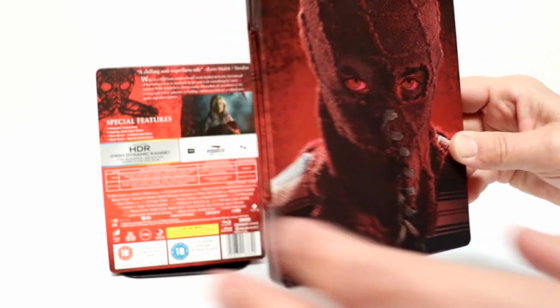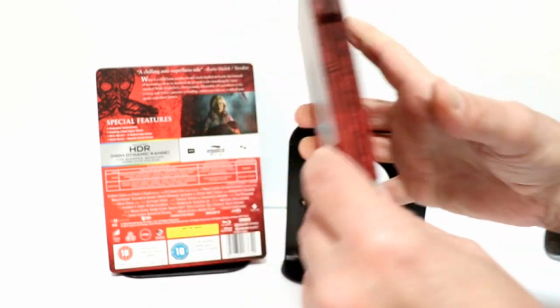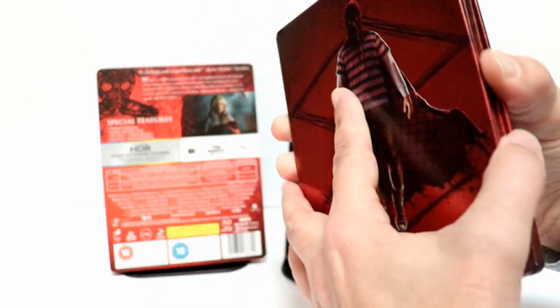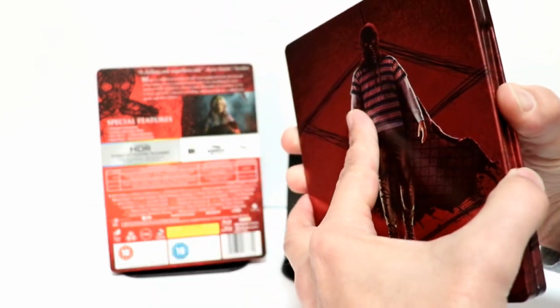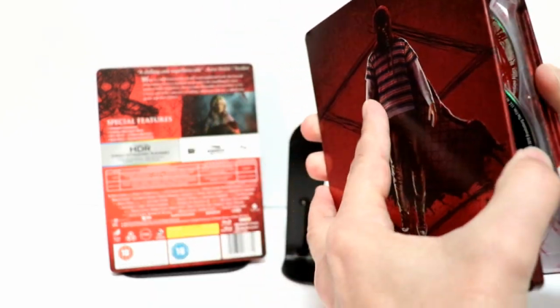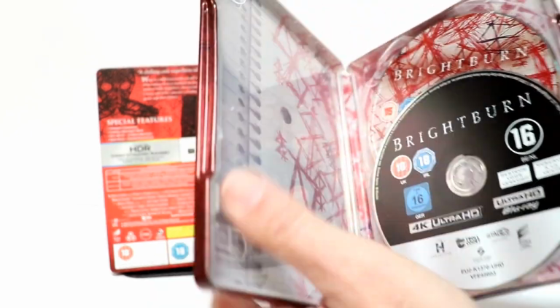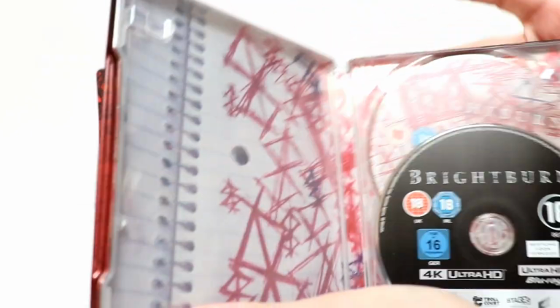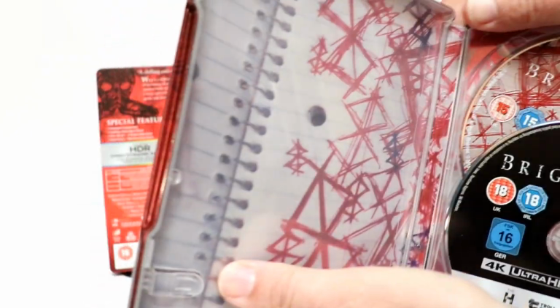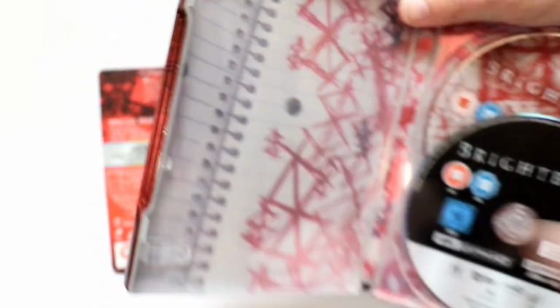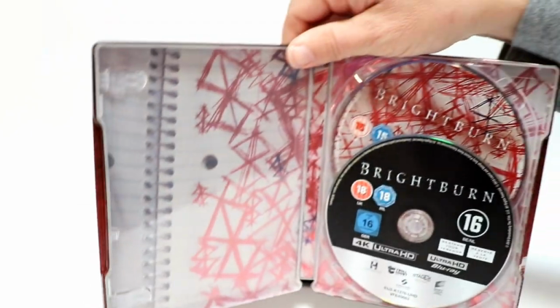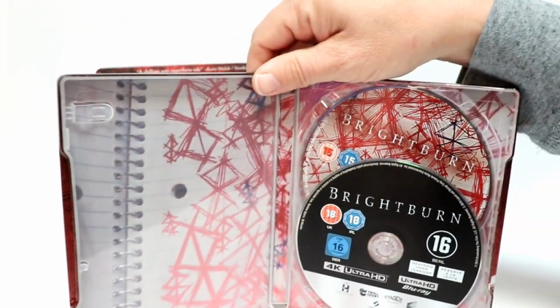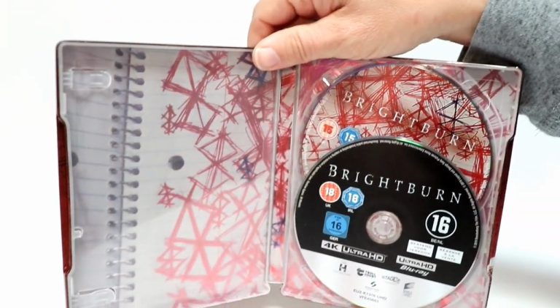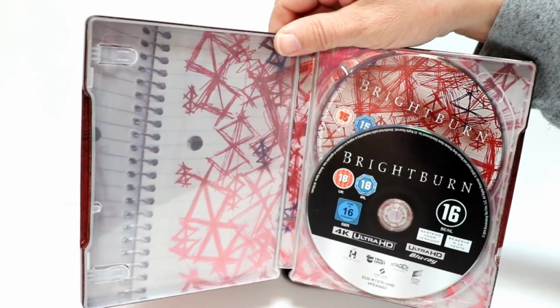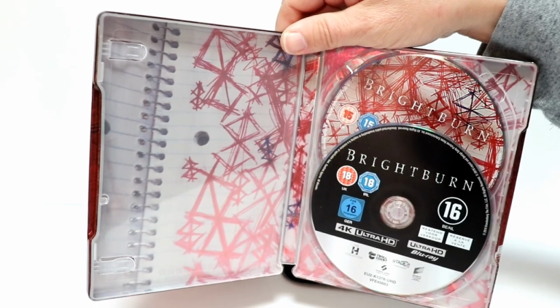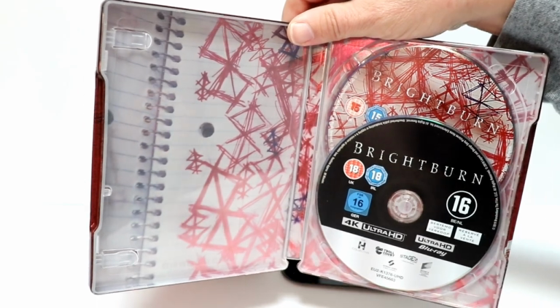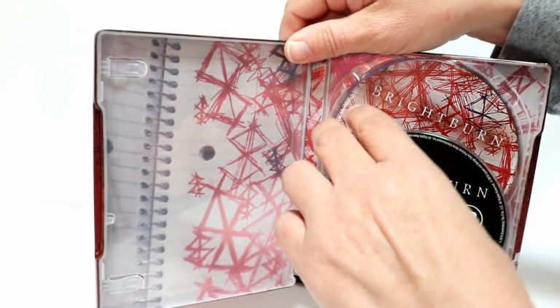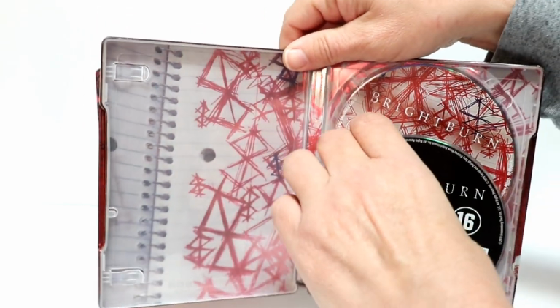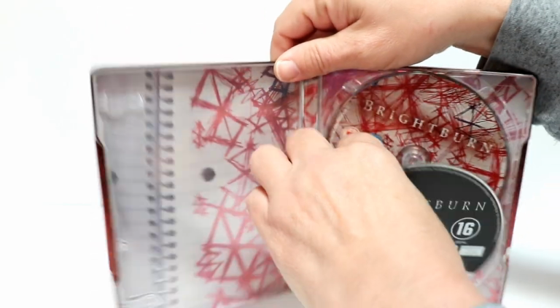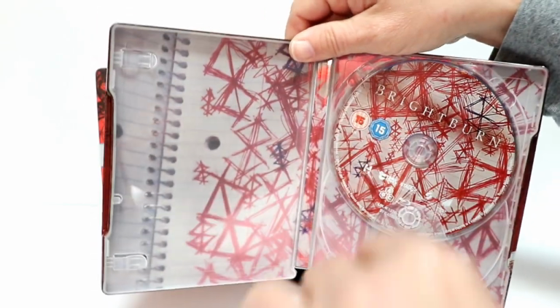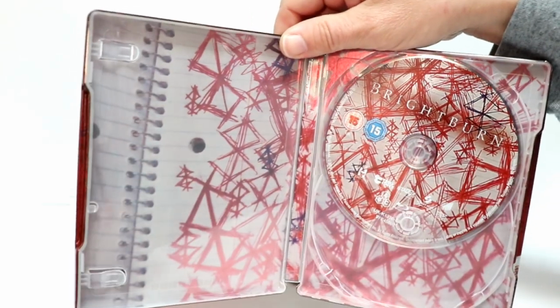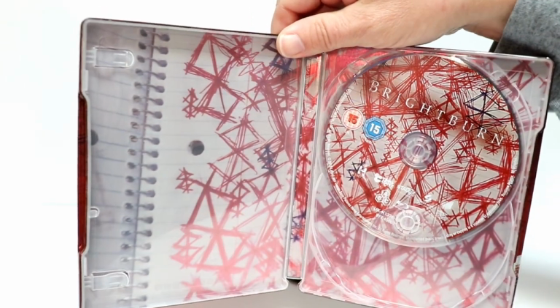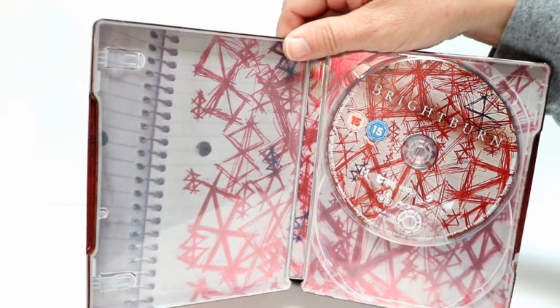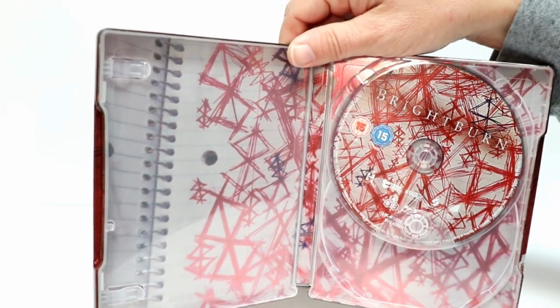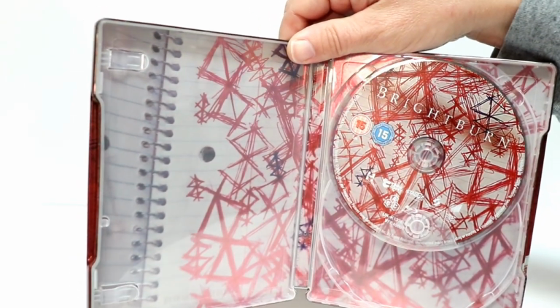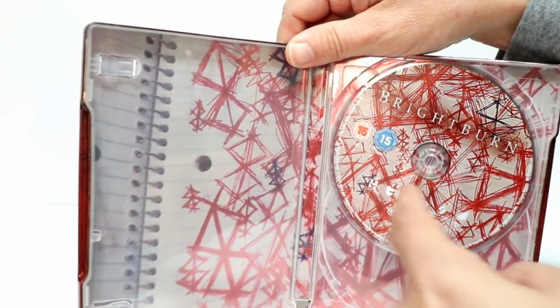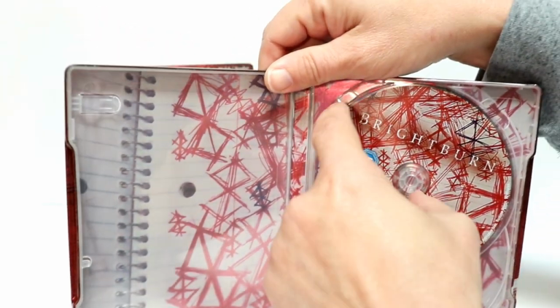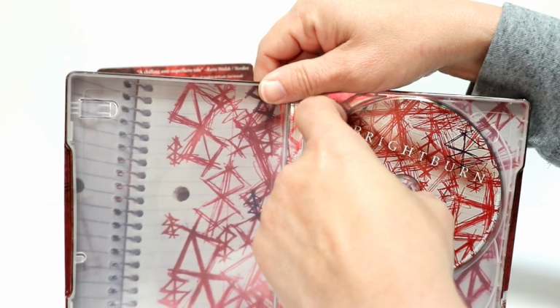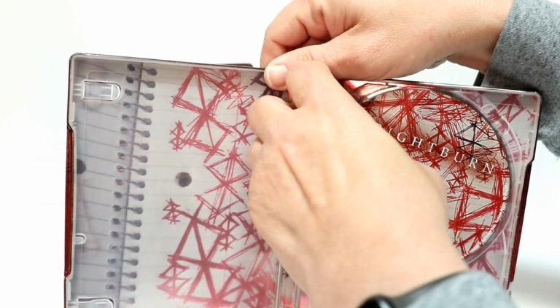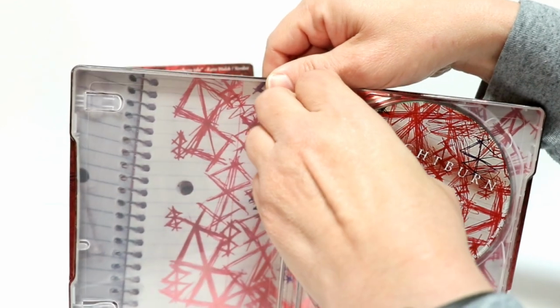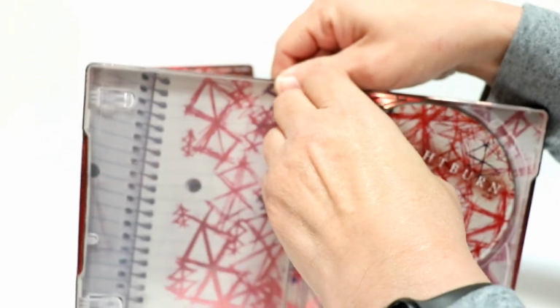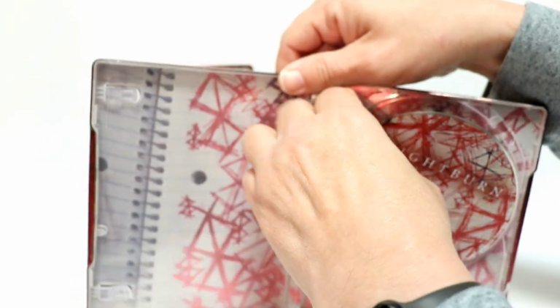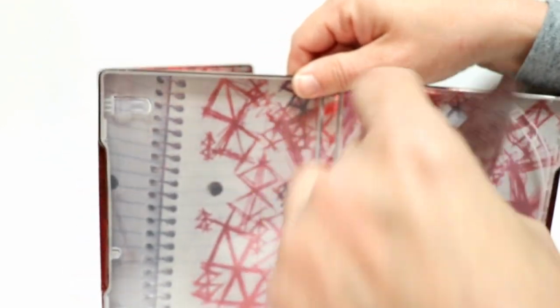I'm going to open it up. And we've got the 4K disc. And we have the Blu-ray disc that matches the interior artwork, which is really nice.